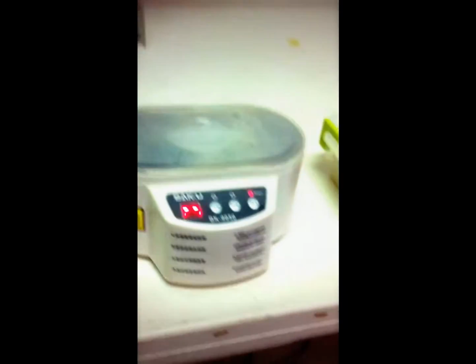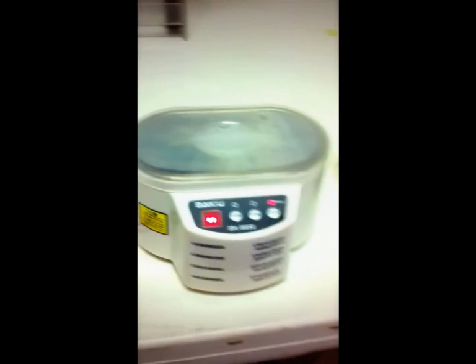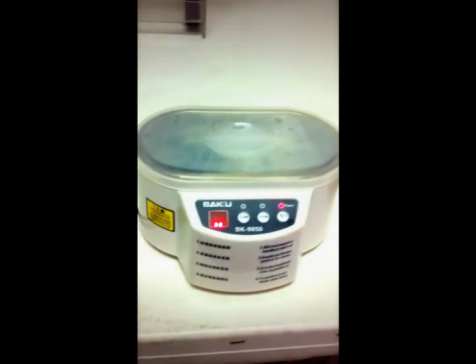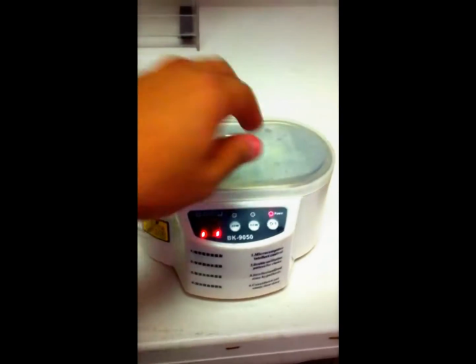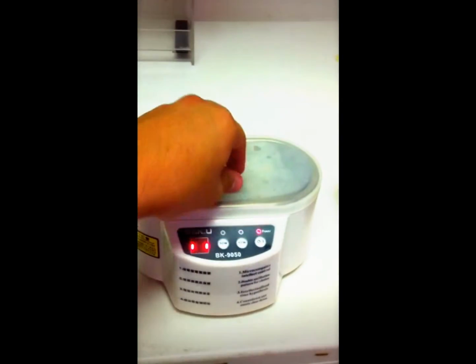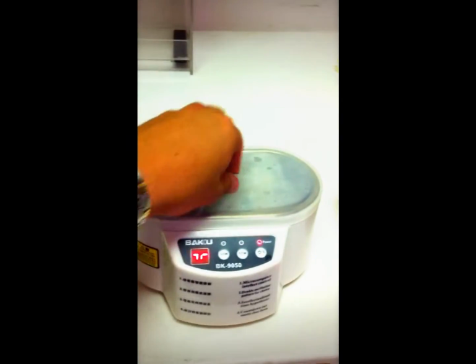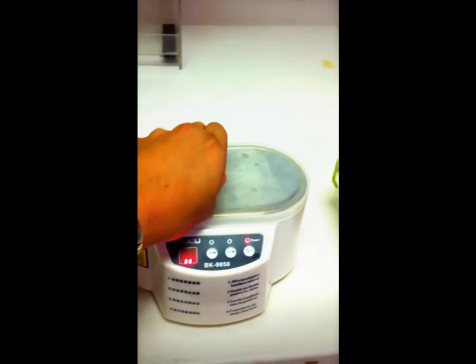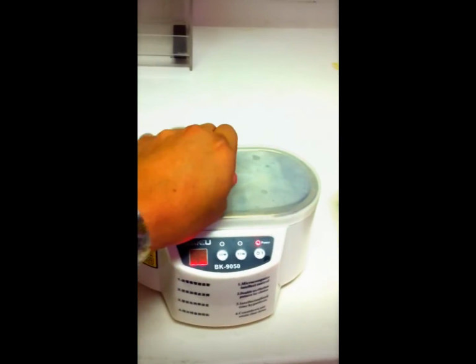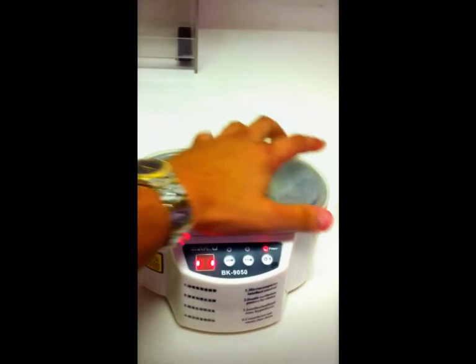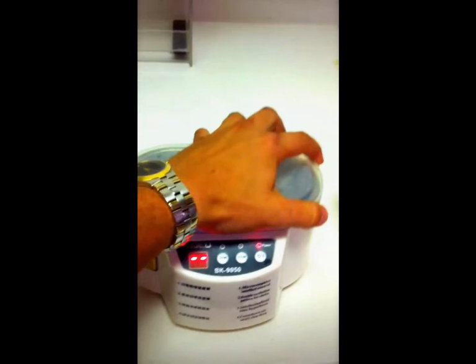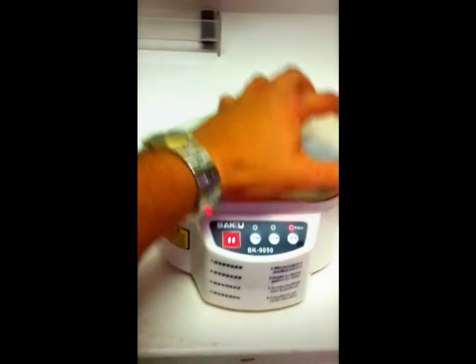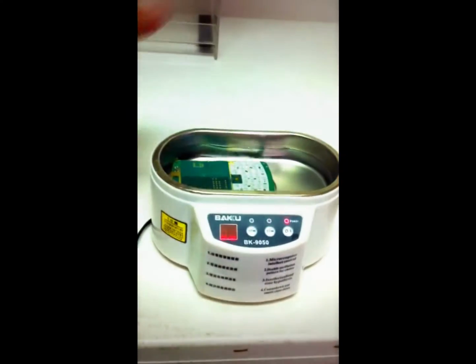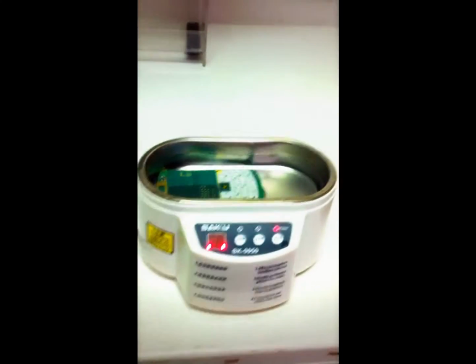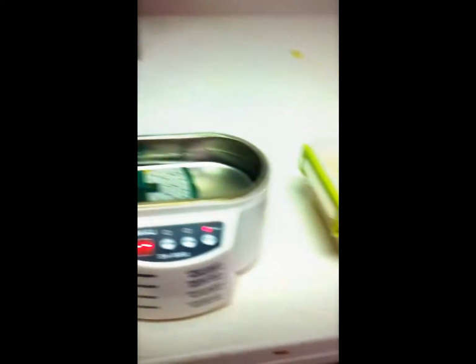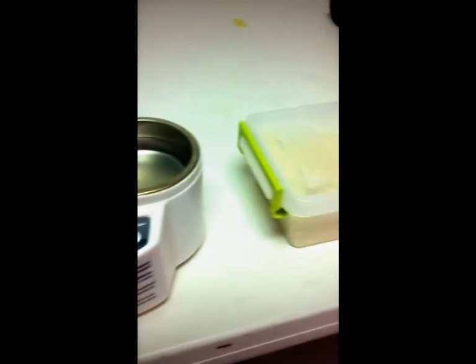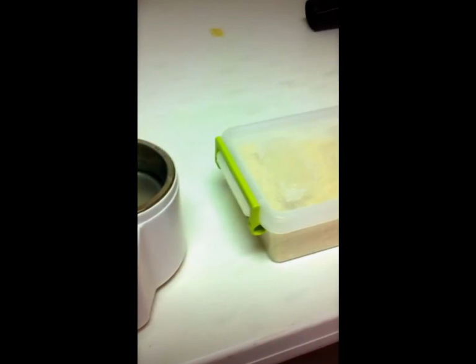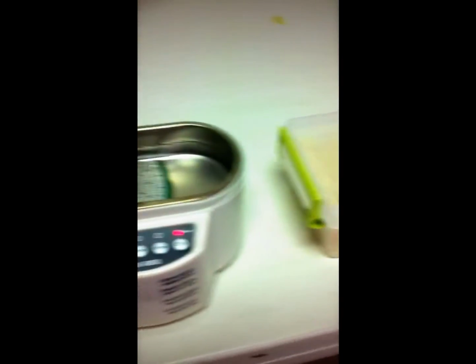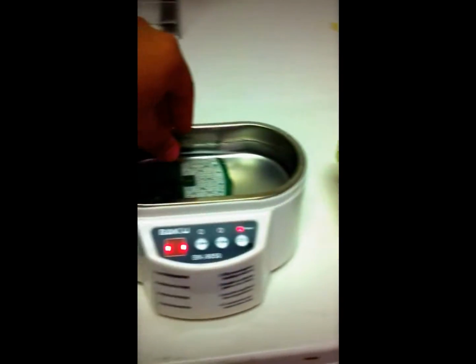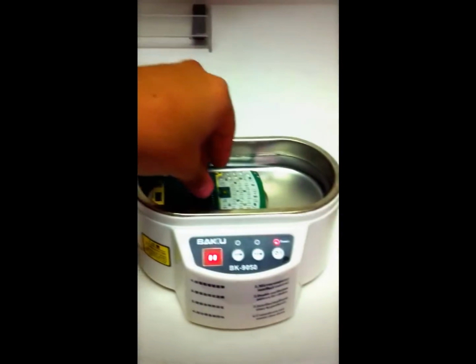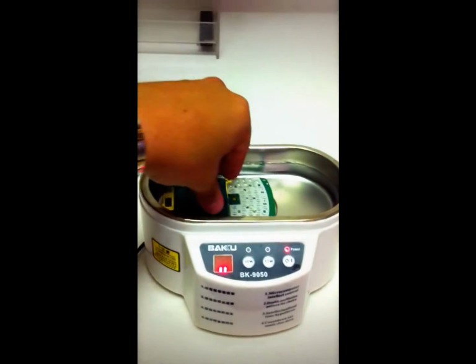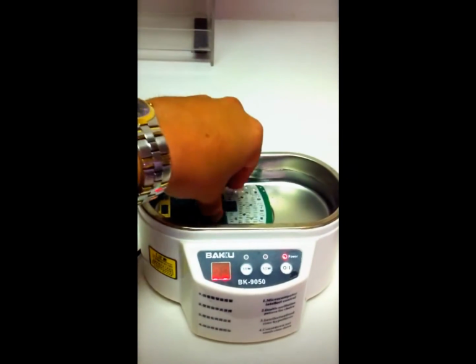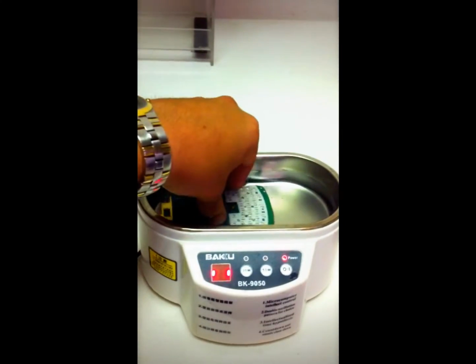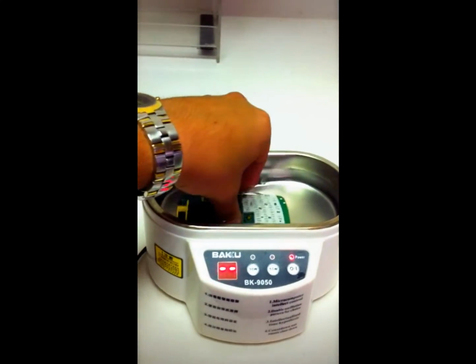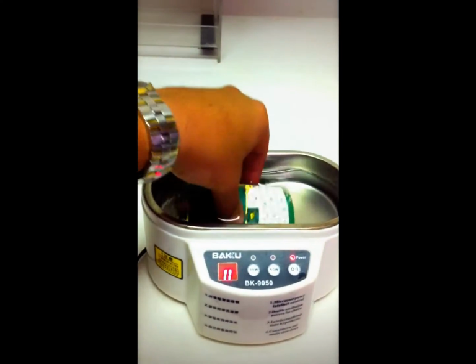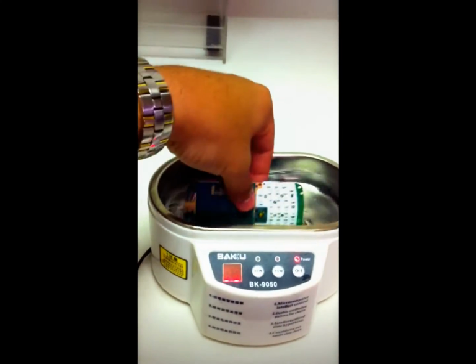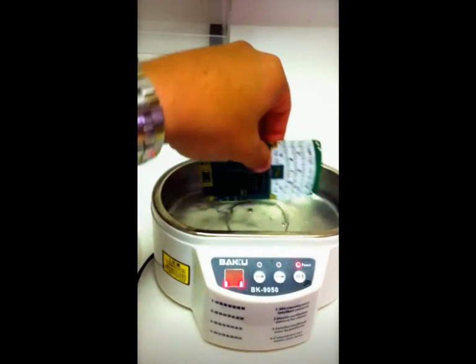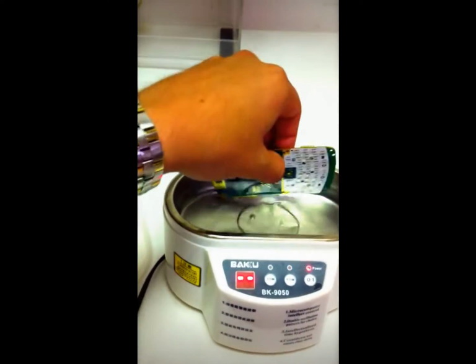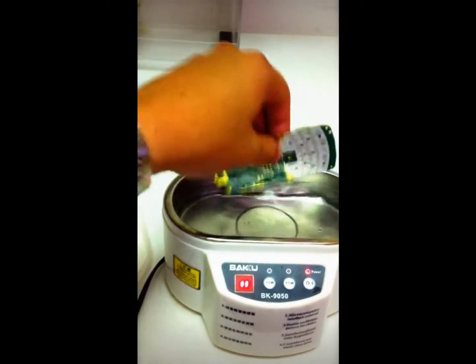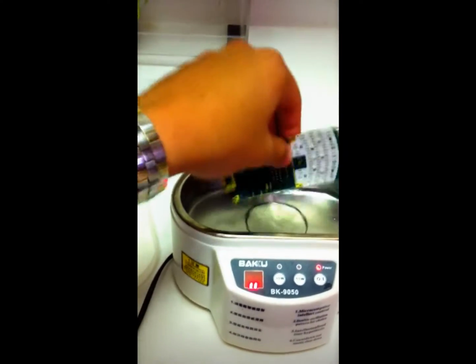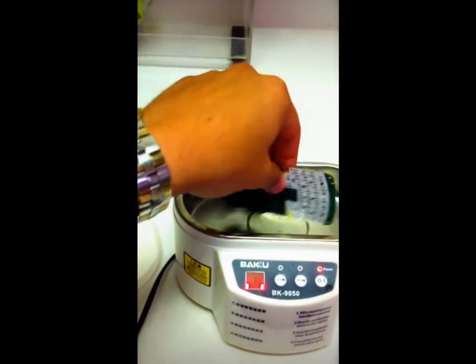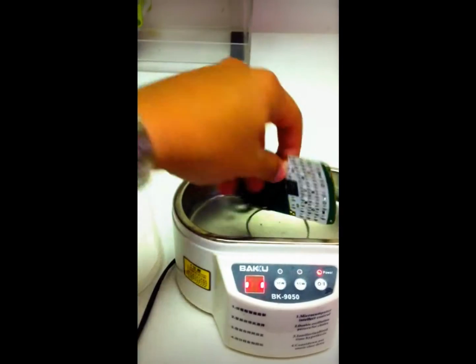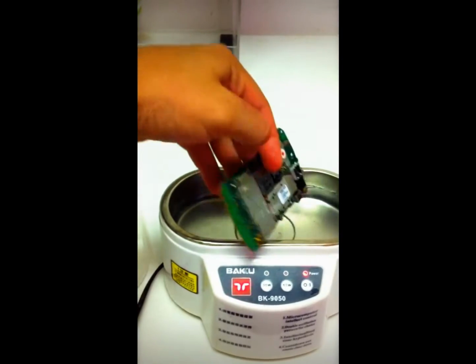All right, so it's done. Now what you gotta do is open it up. You can notice that the water is kind of hot — that's because of what the machine does.